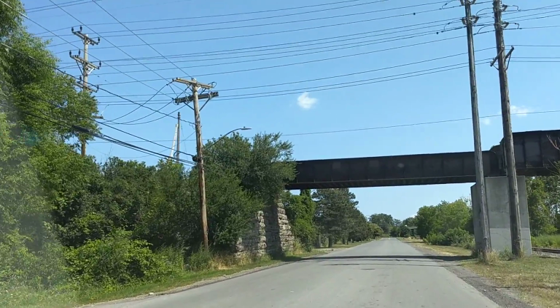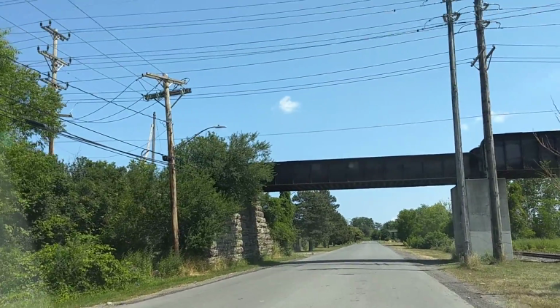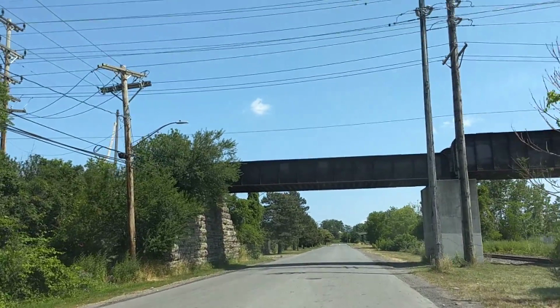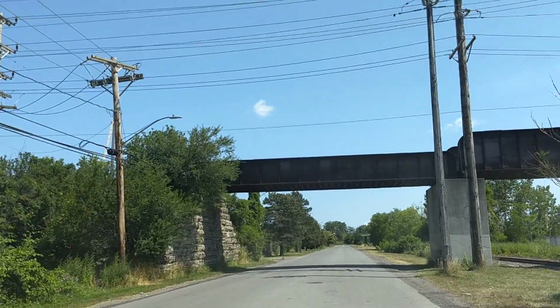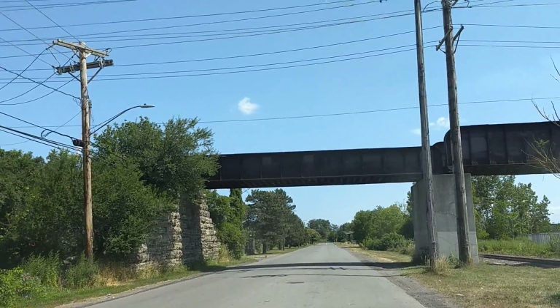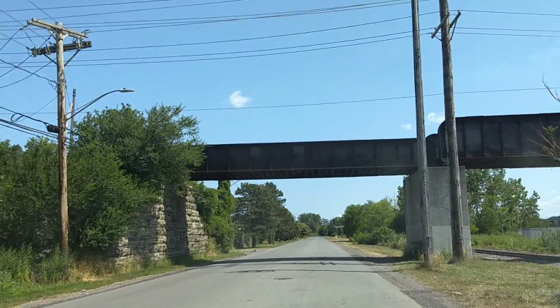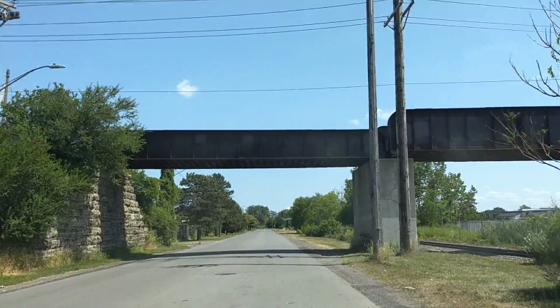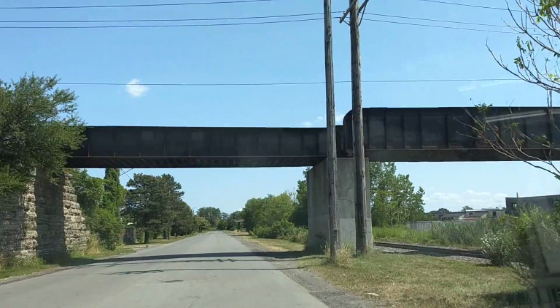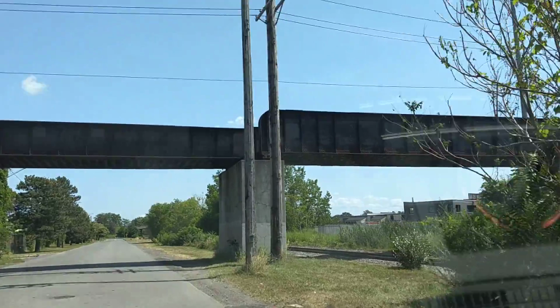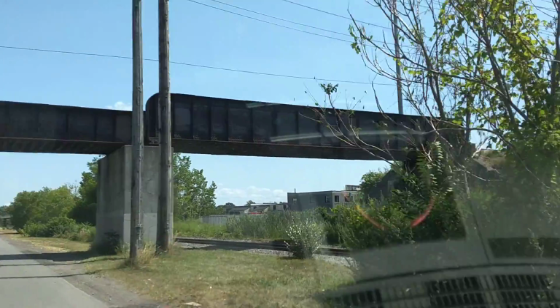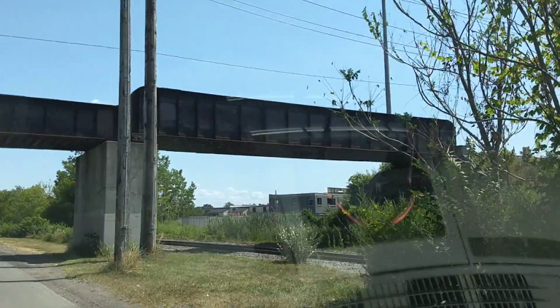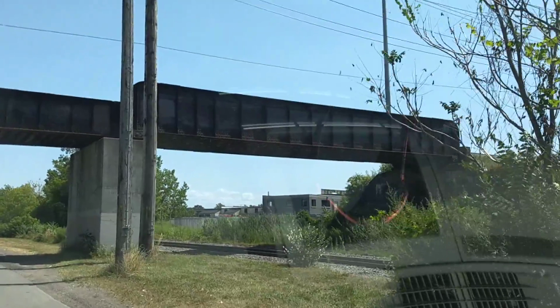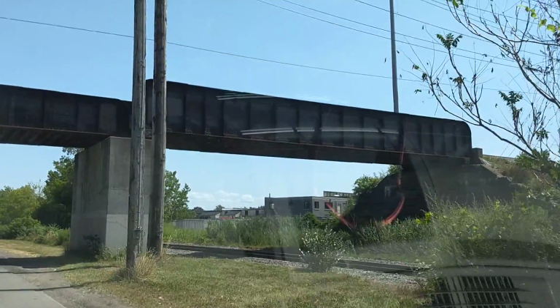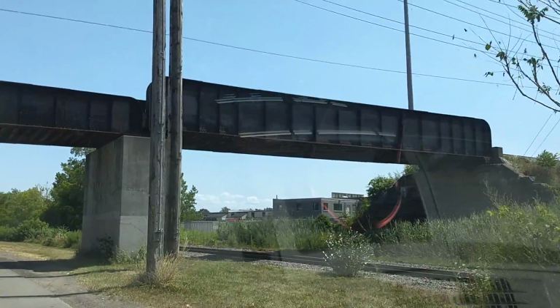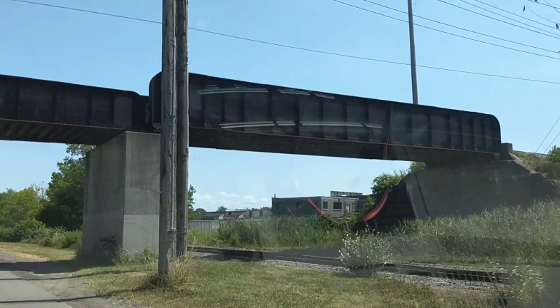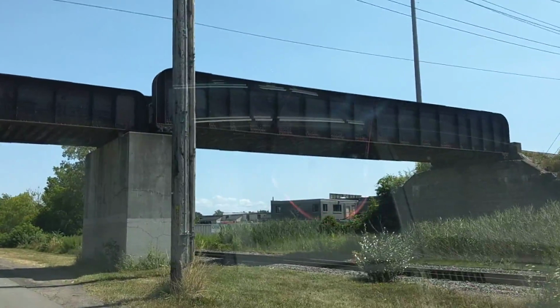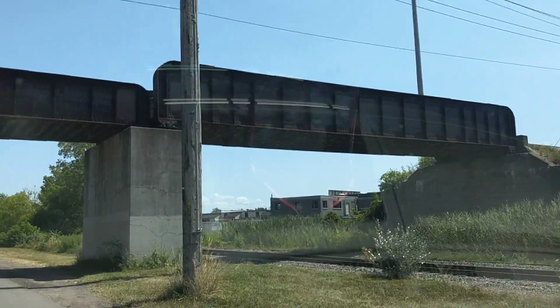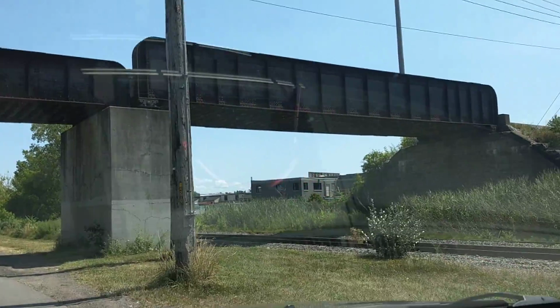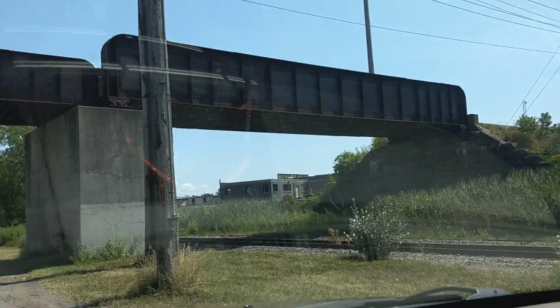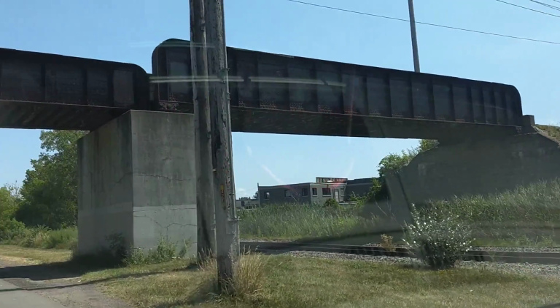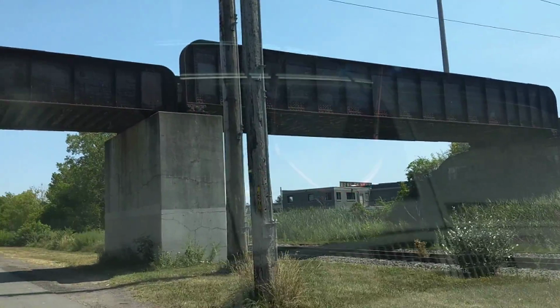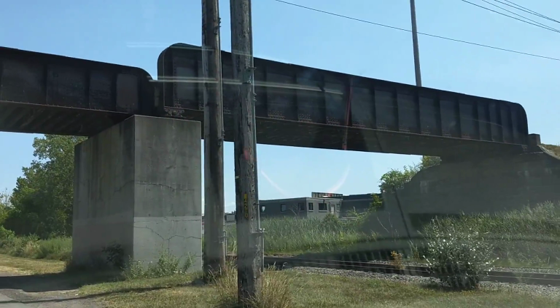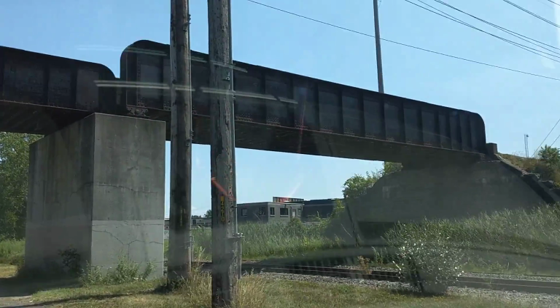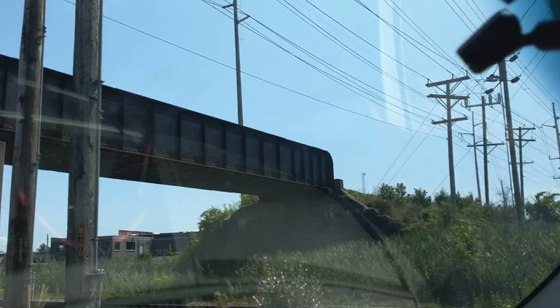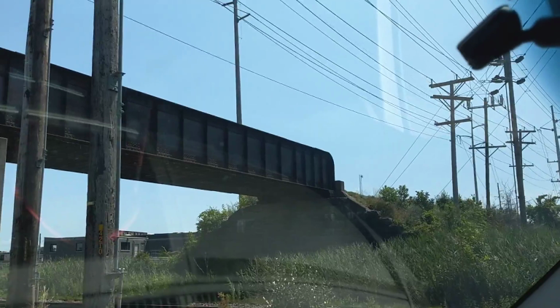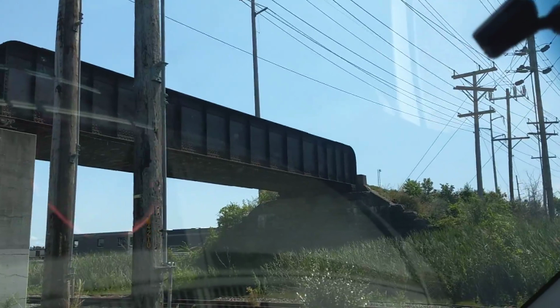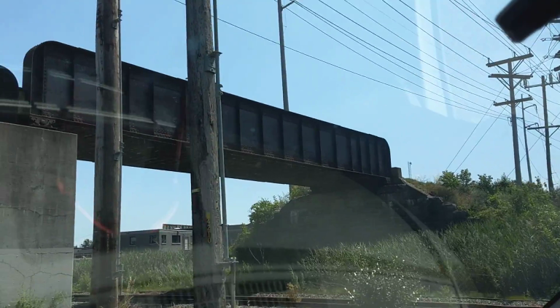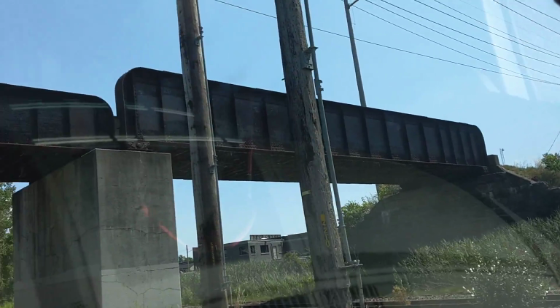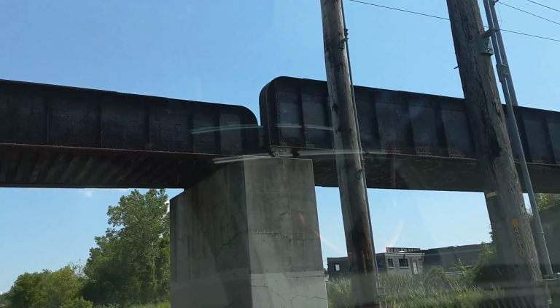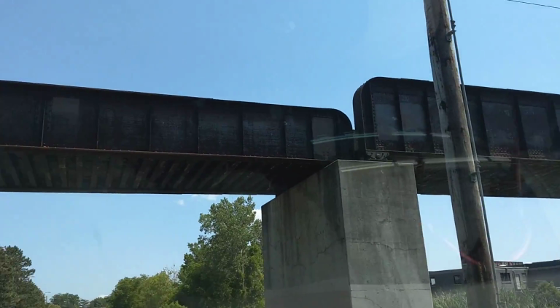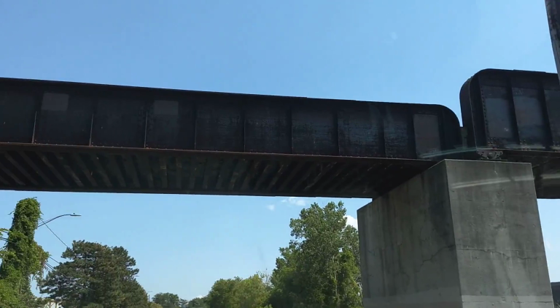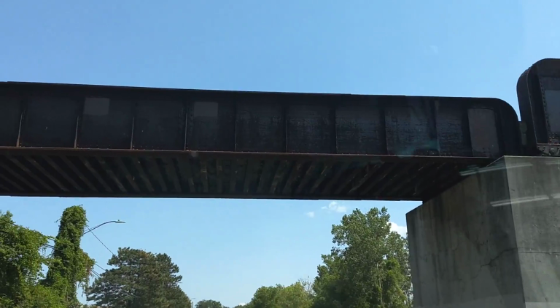See up here, there's like another — here's another train bridge right here. There's another track that goes up there. I don't know if the train uses this one or not.